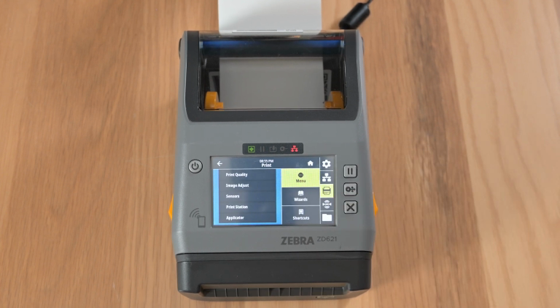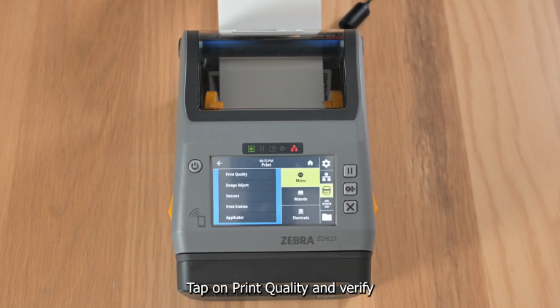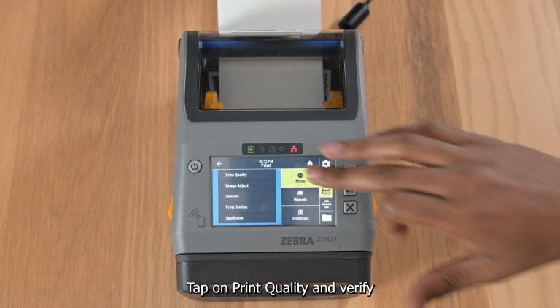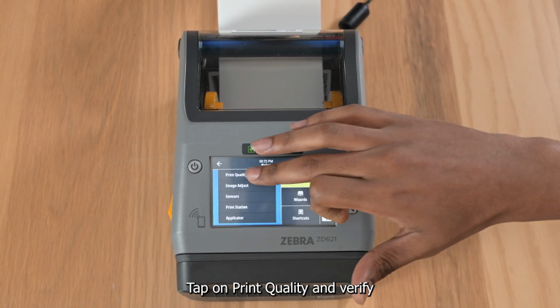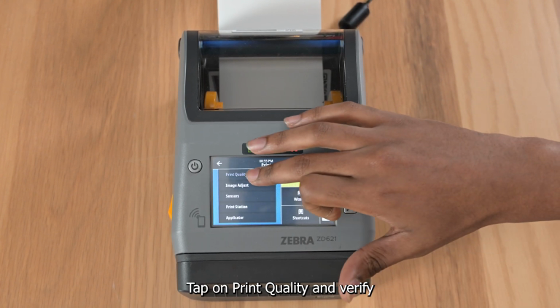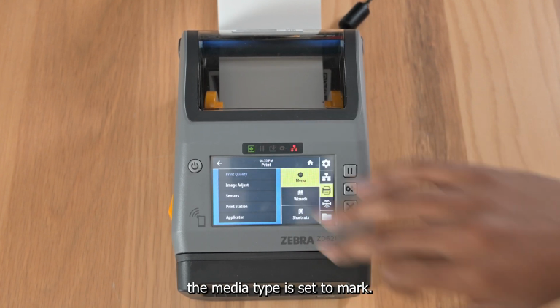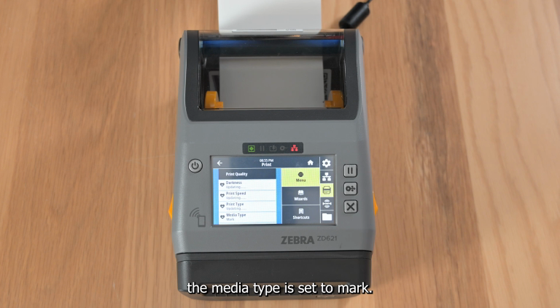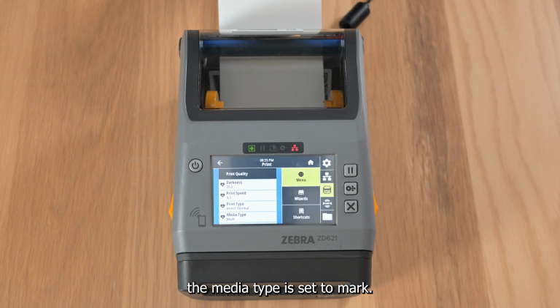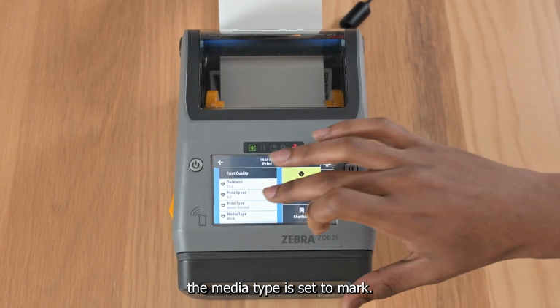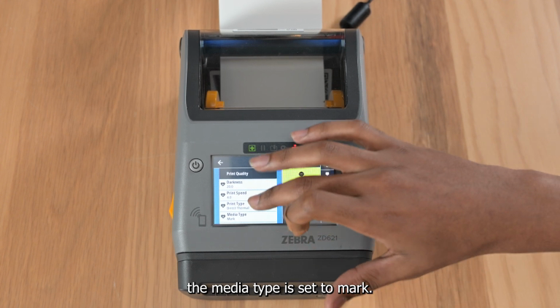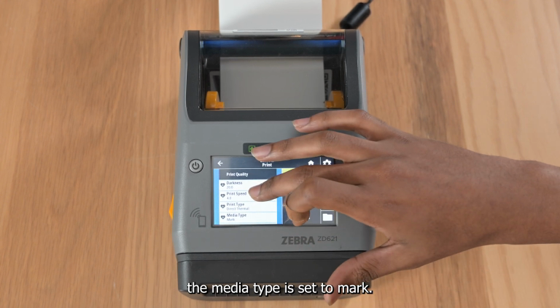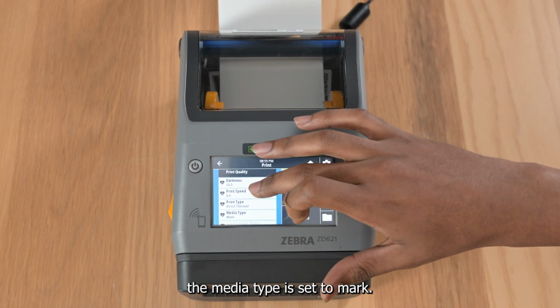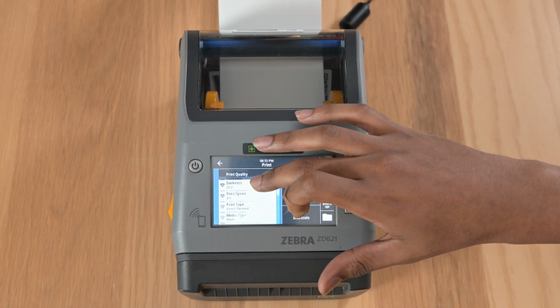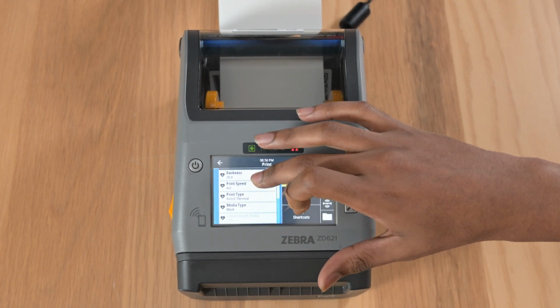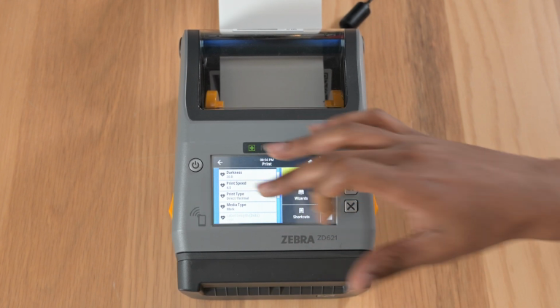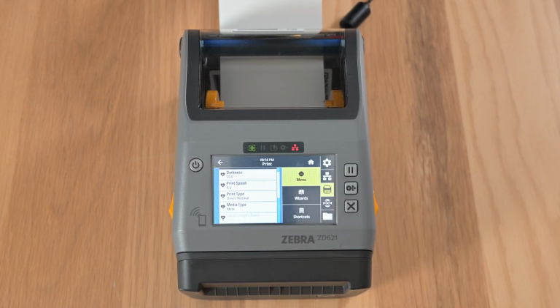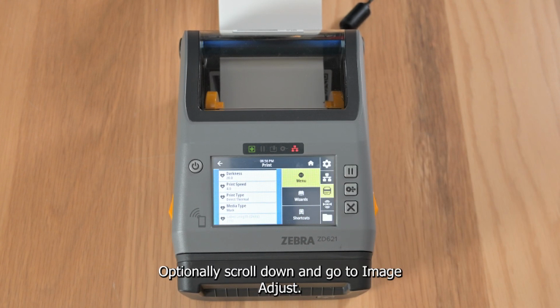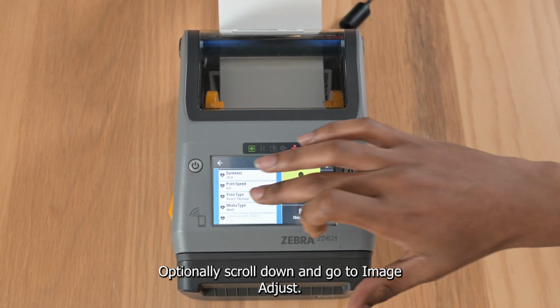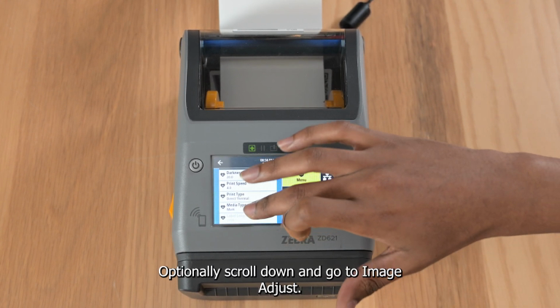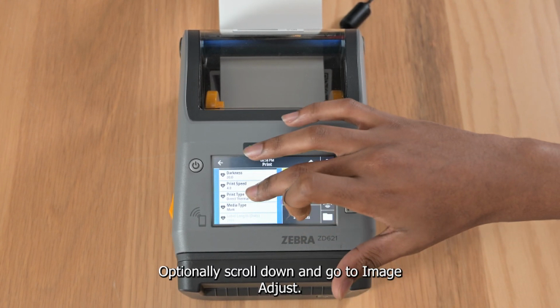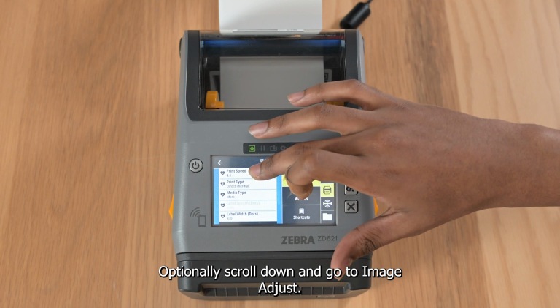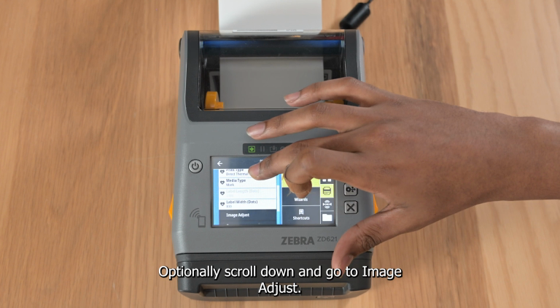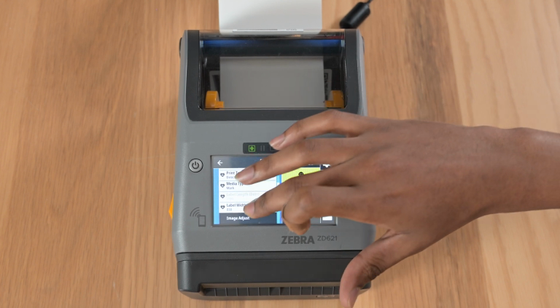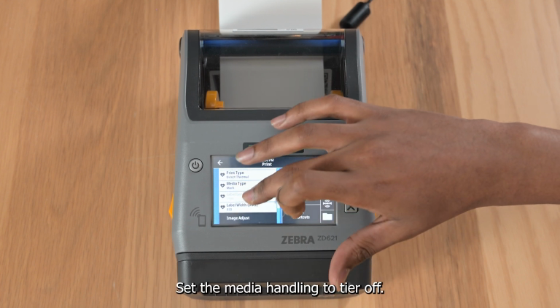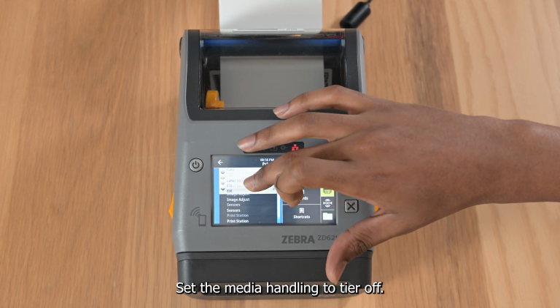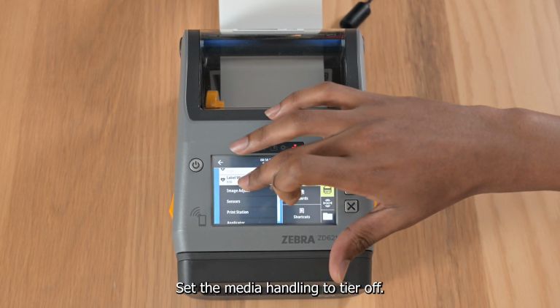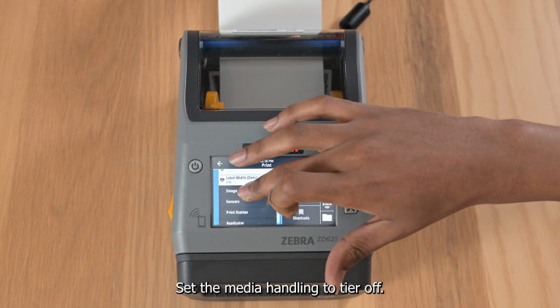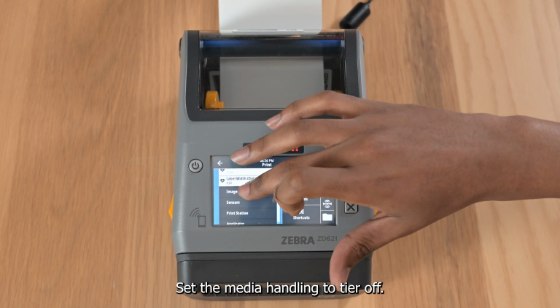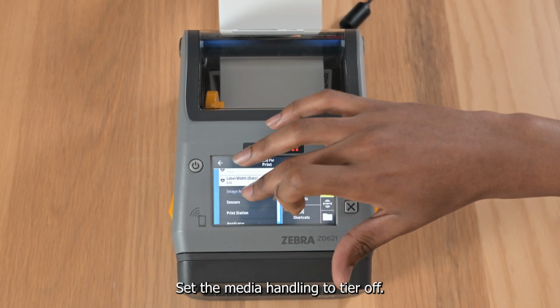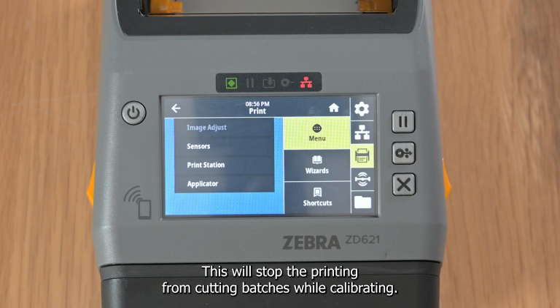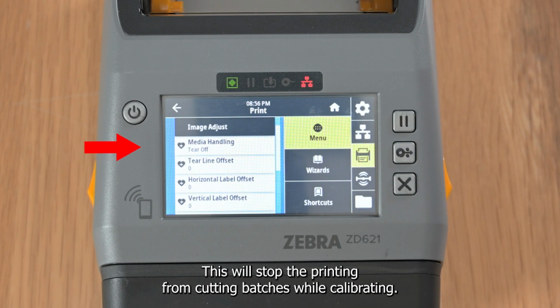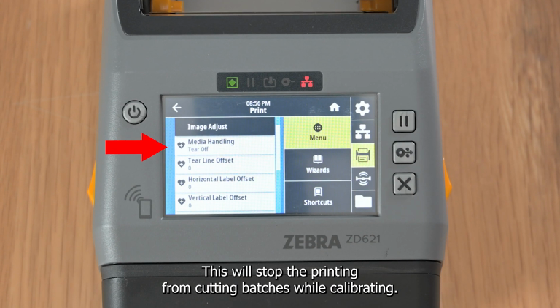Next, go to the menu and tap on the printer icon. Tap on print quality and verify the media type is set to mark. Optionally, scroll down and go to image adjust, then set the media handling to tear off — this will stop the printer from cutting badges while calibrating.